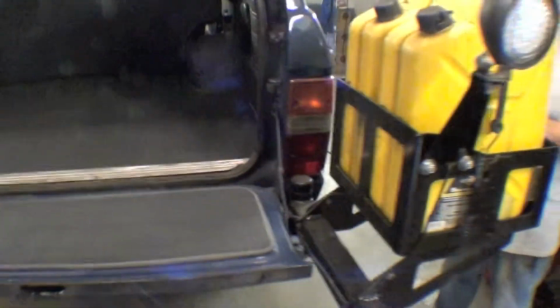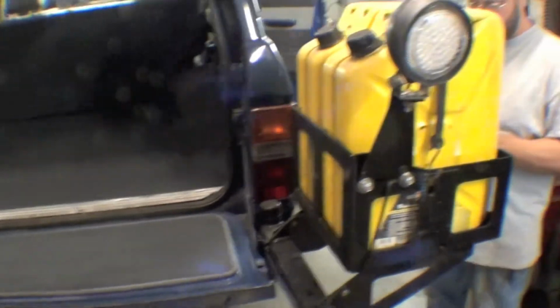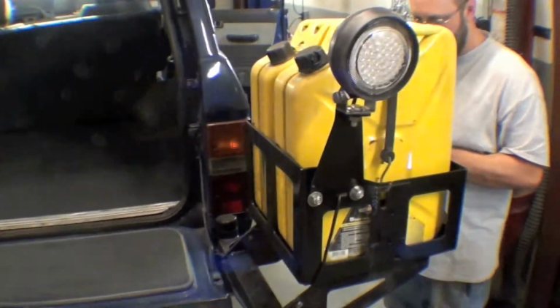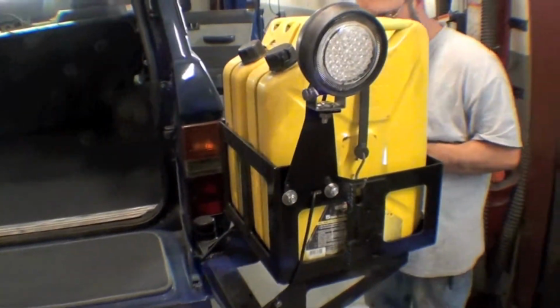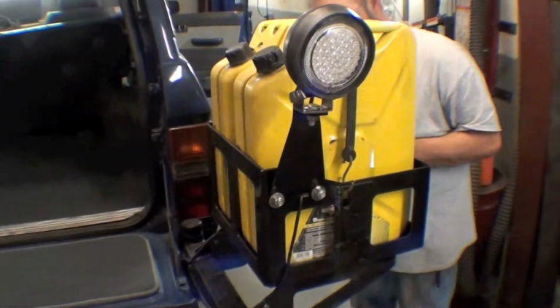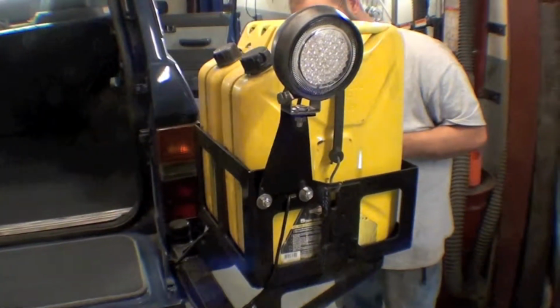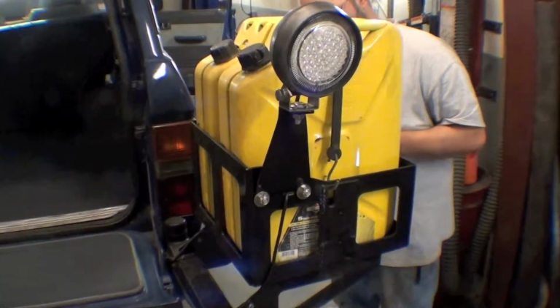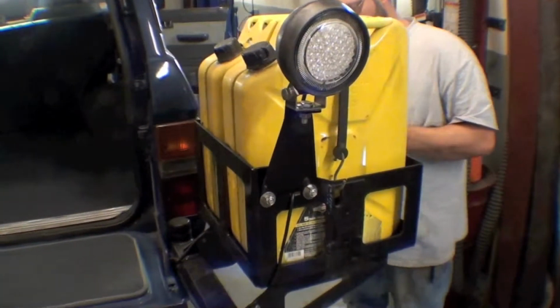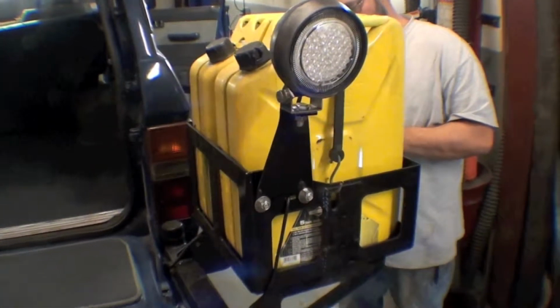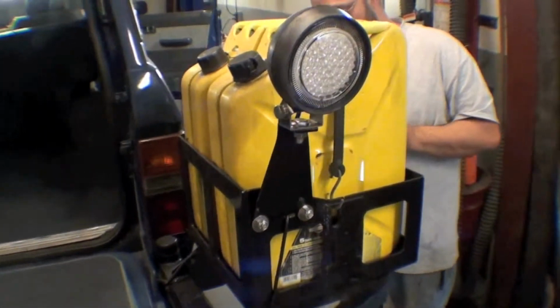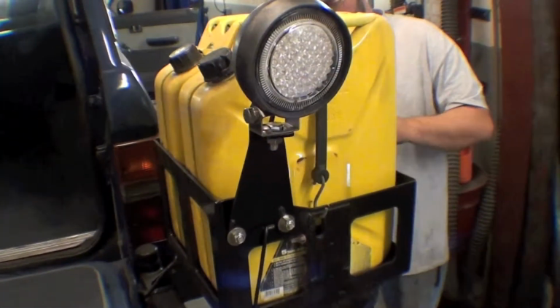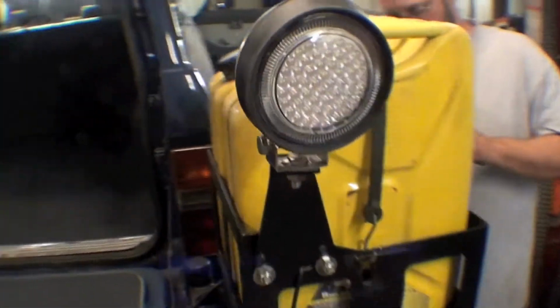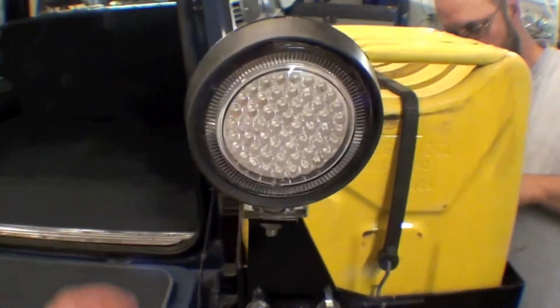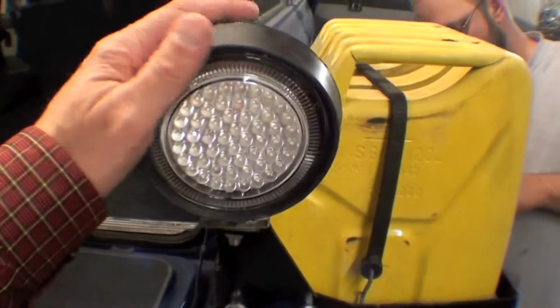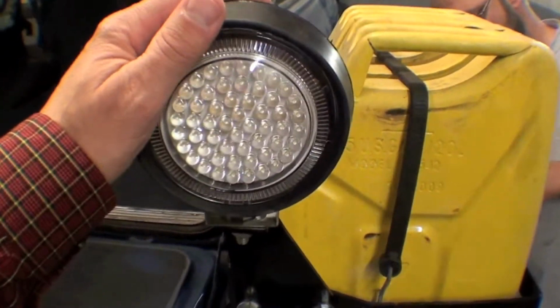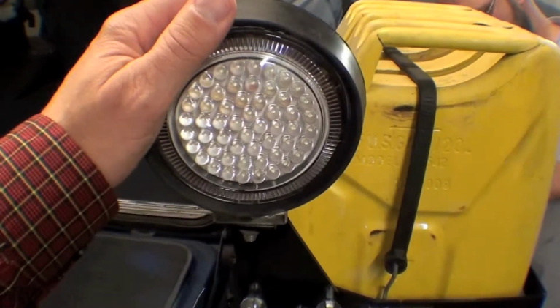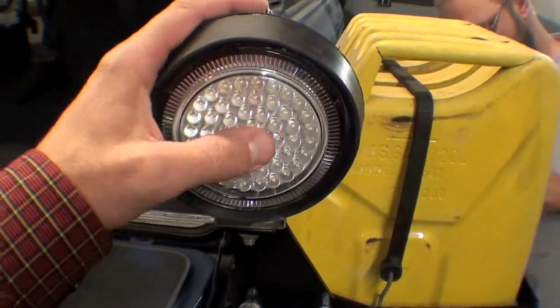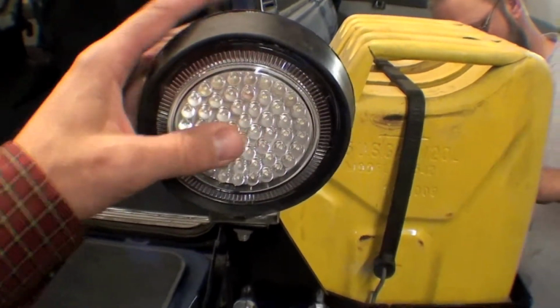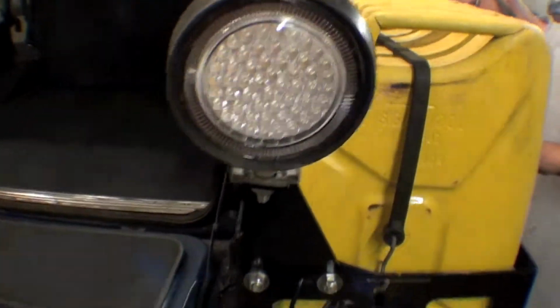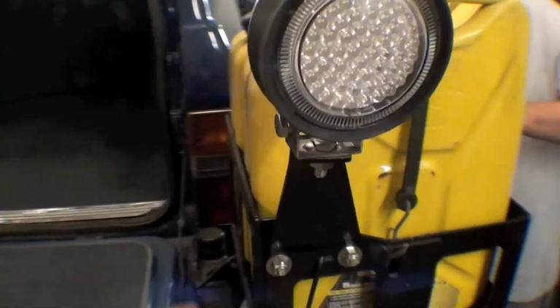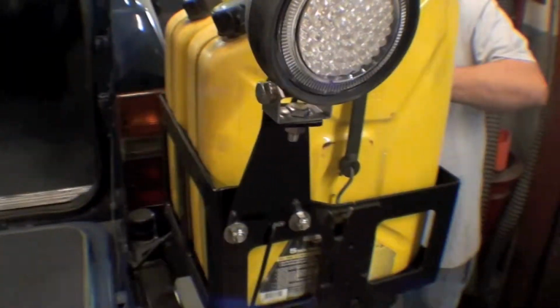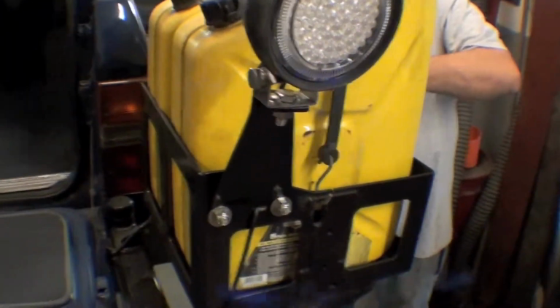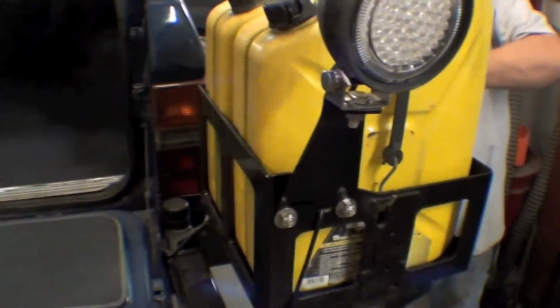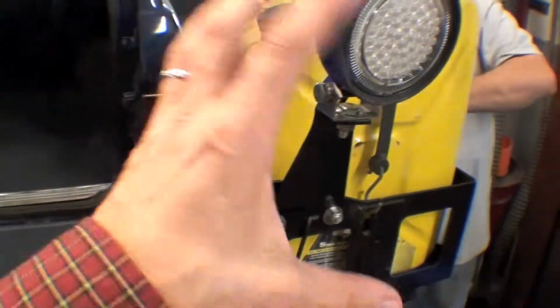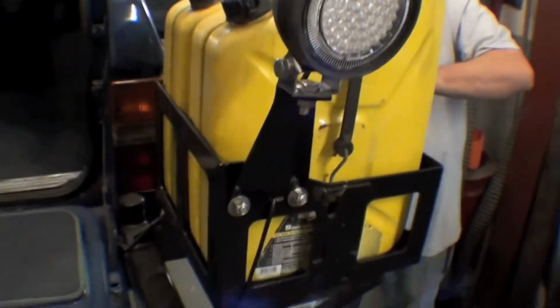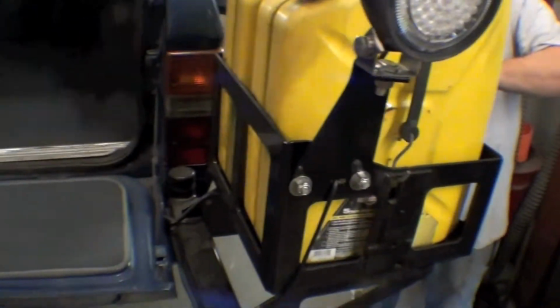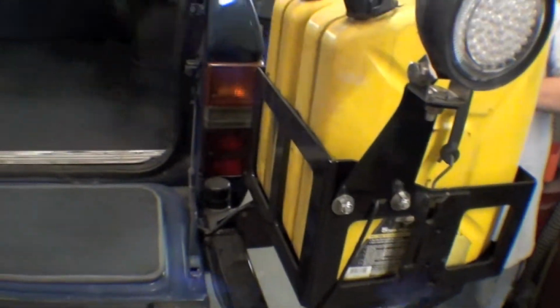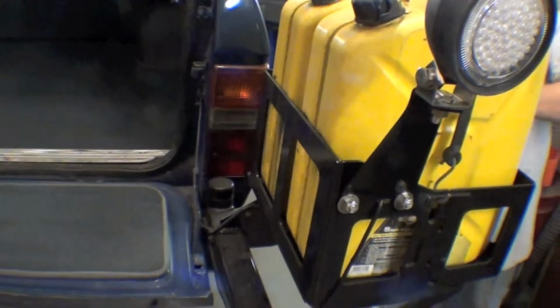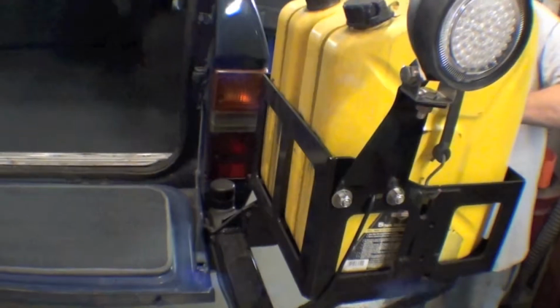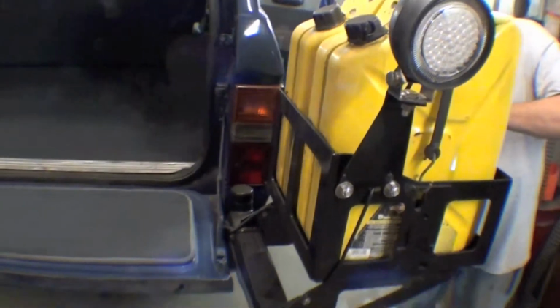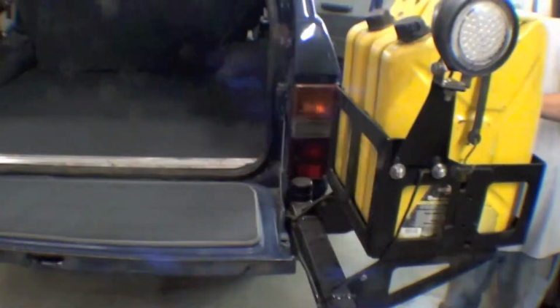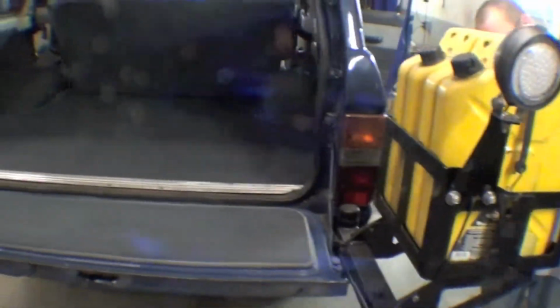Also back here is our nice utility light — it's an LED light. It goes on the jerry can, spins around, and will point backwards and whatnot.